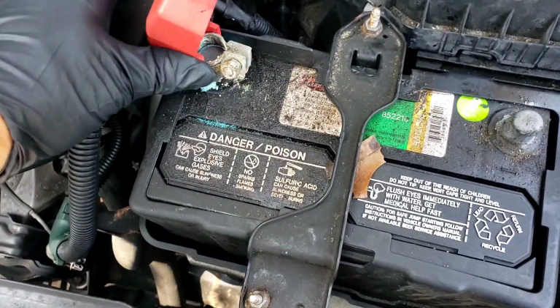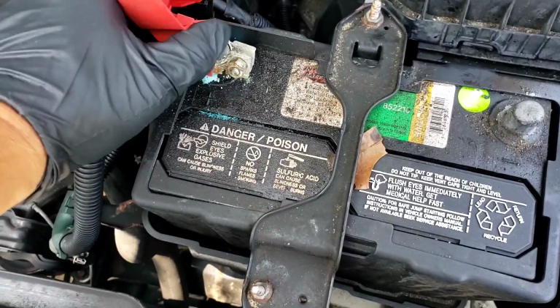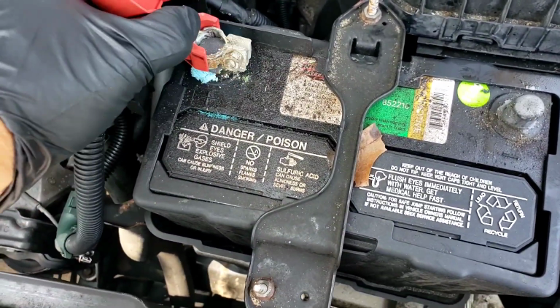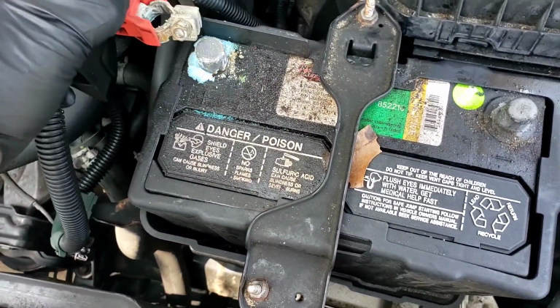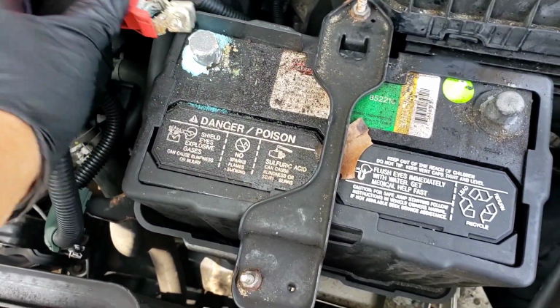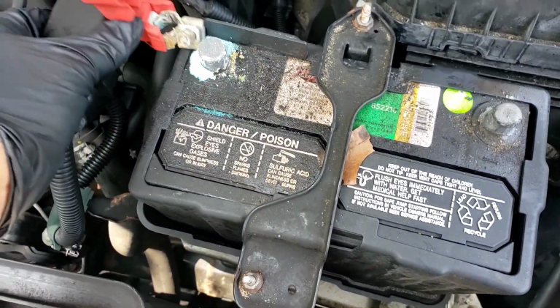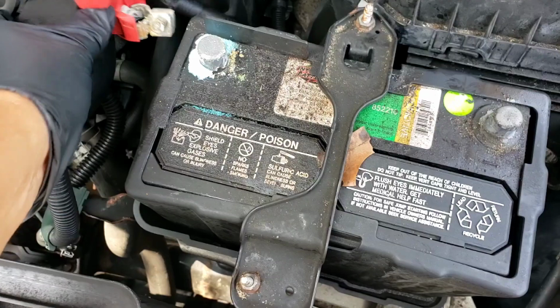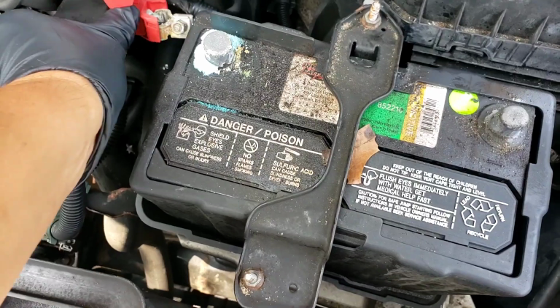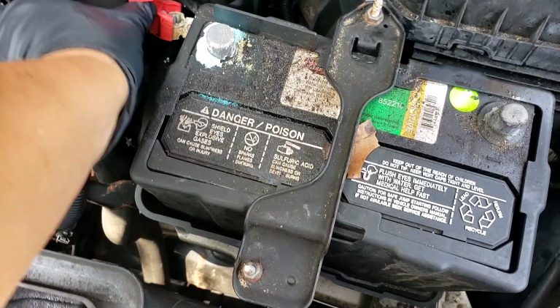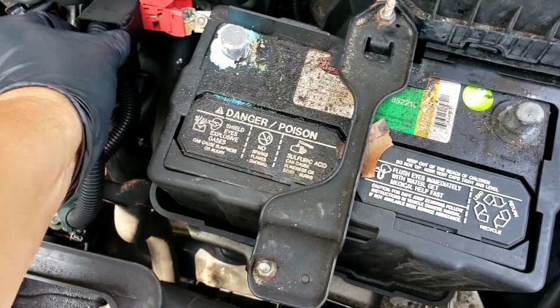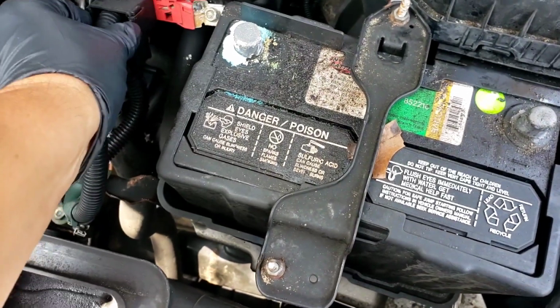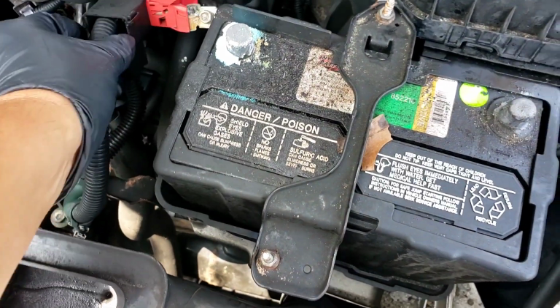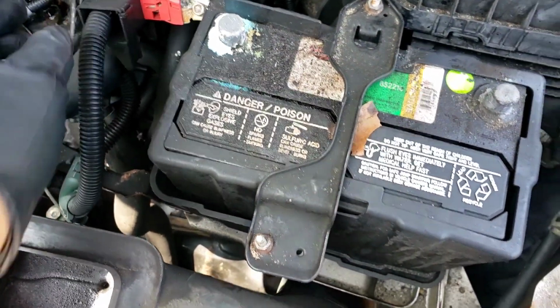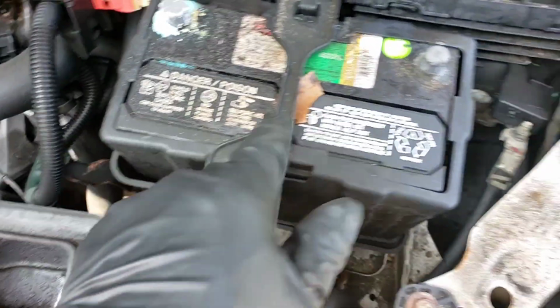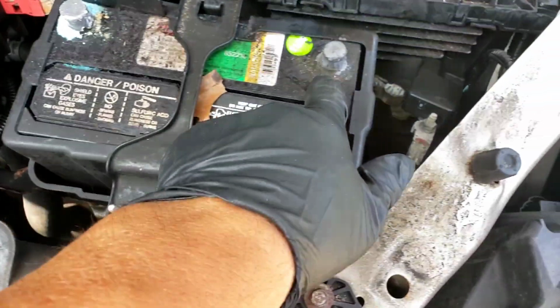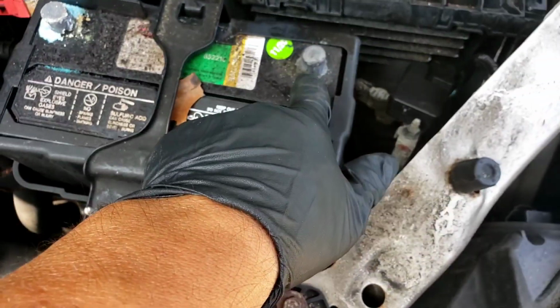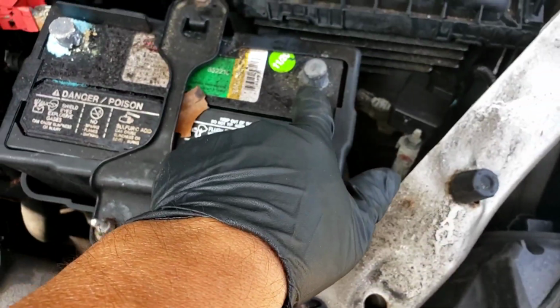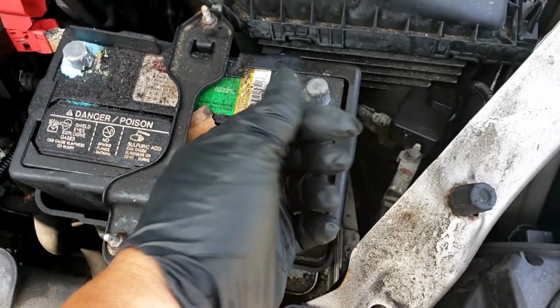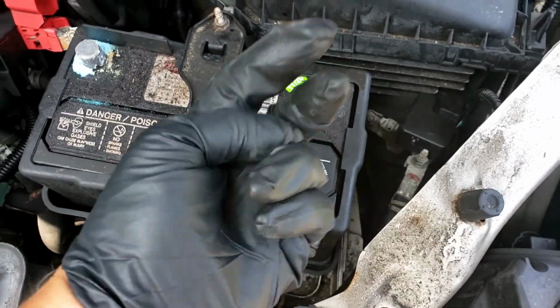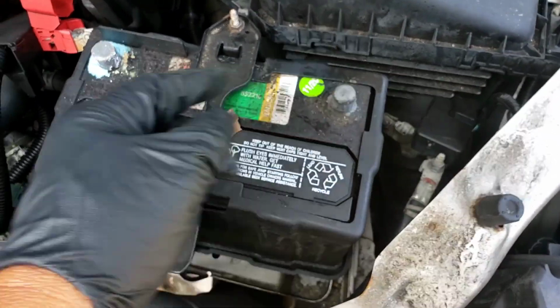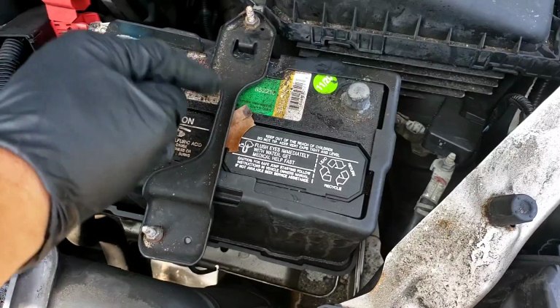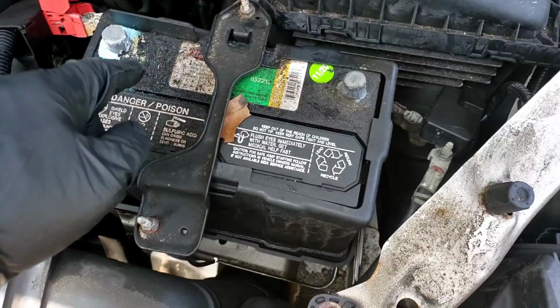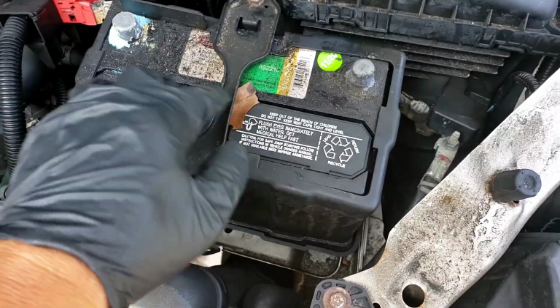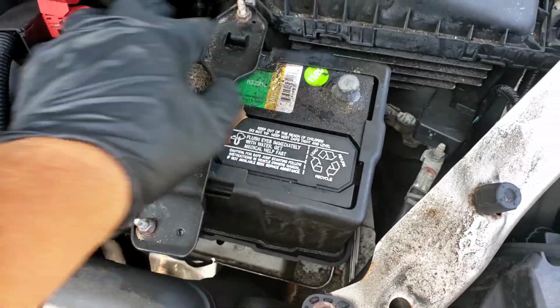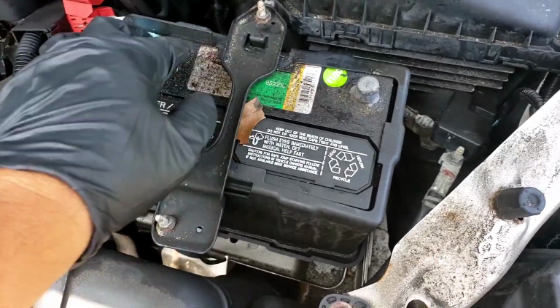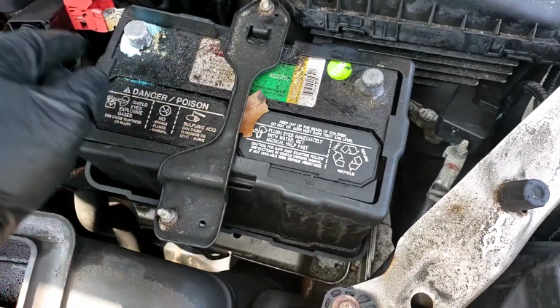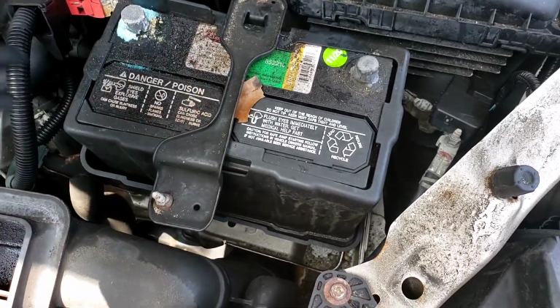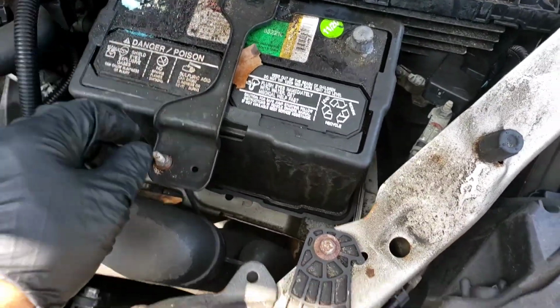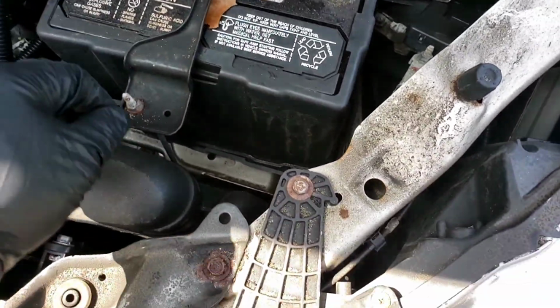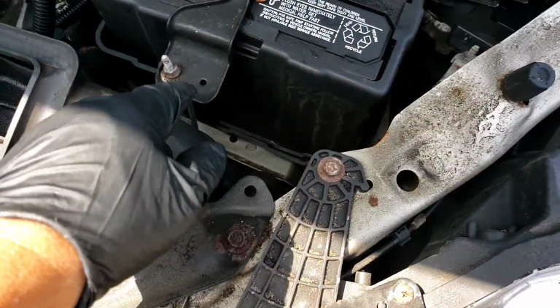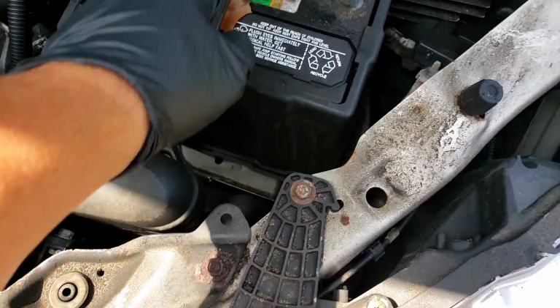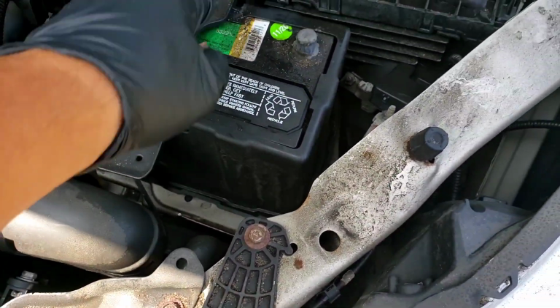The battery starts to leak right there. Take that off, put that over there. It leaks right here where the post comes in through the plastic body. That's where it leaks.